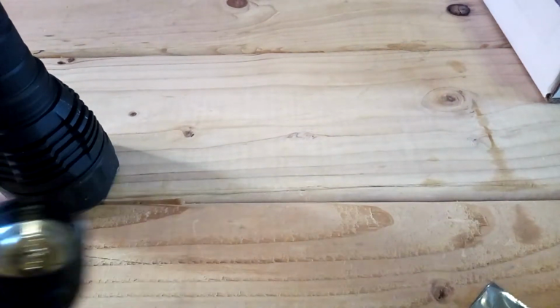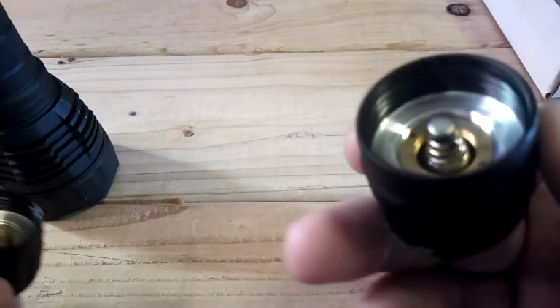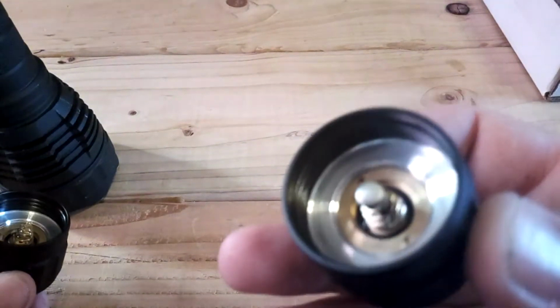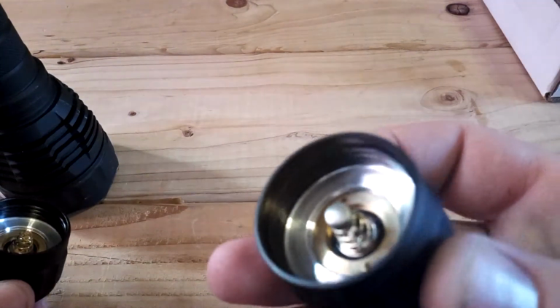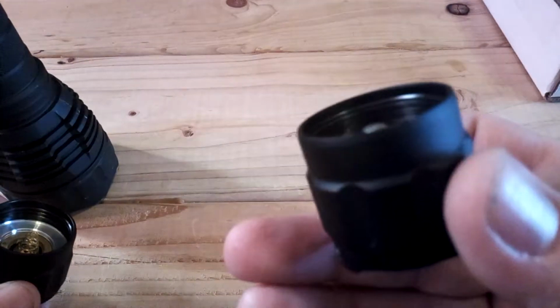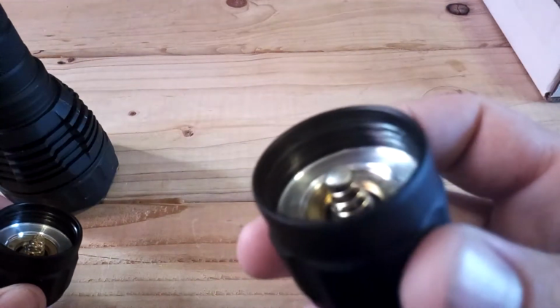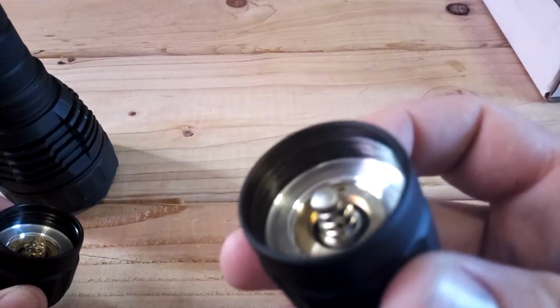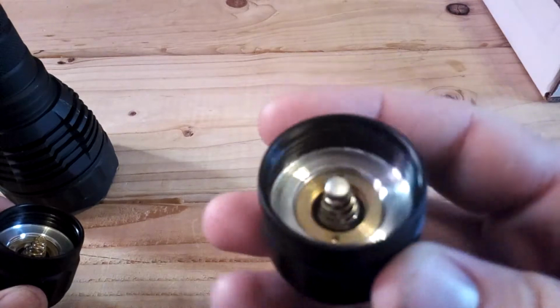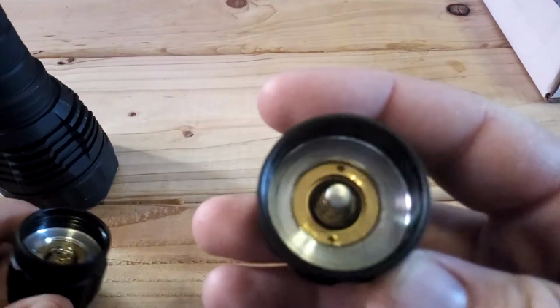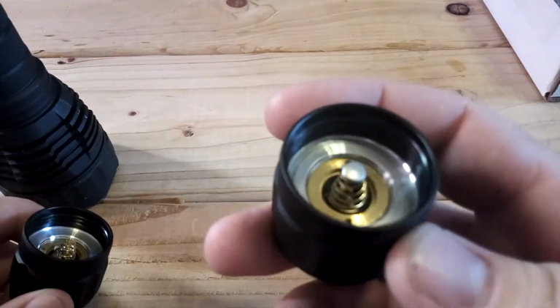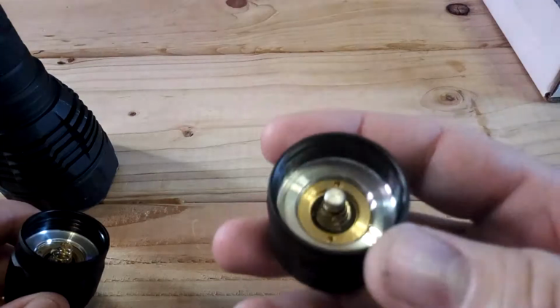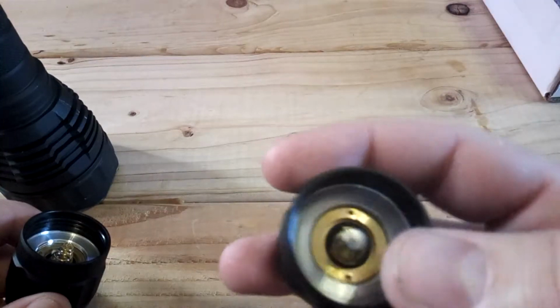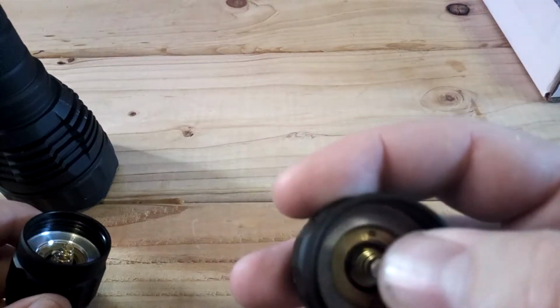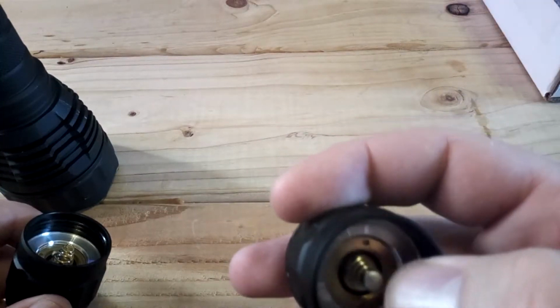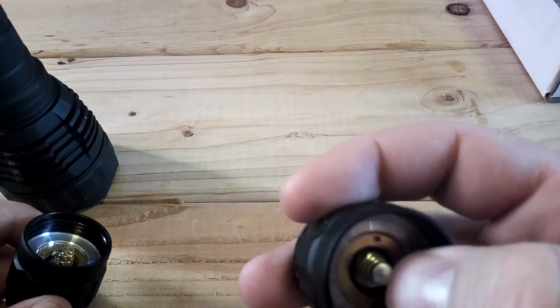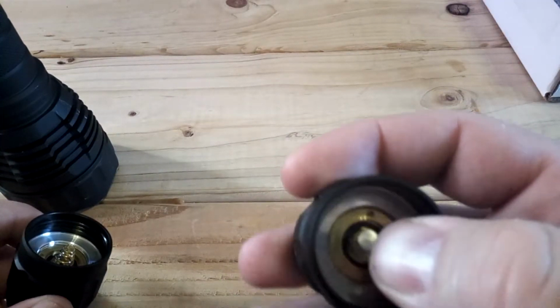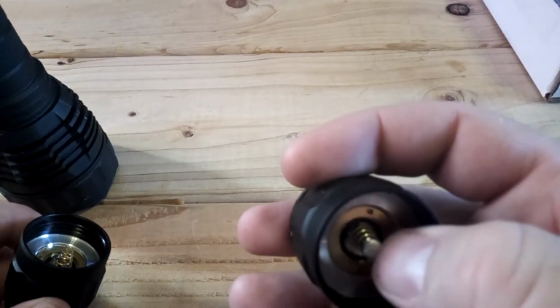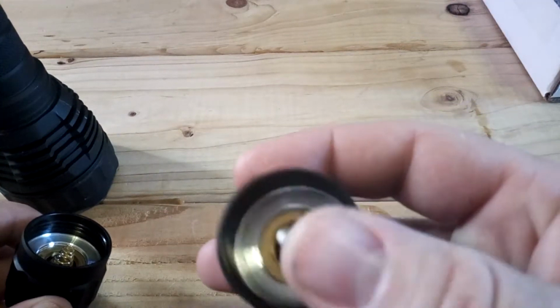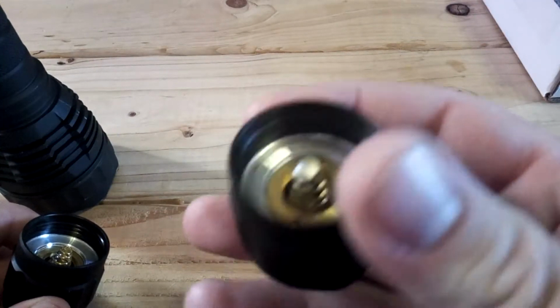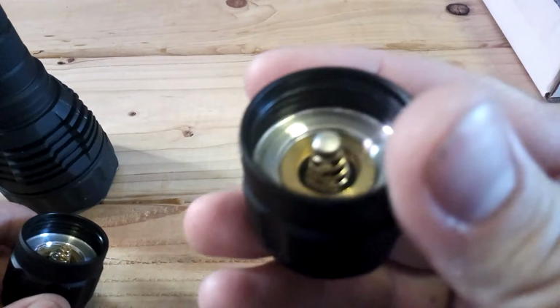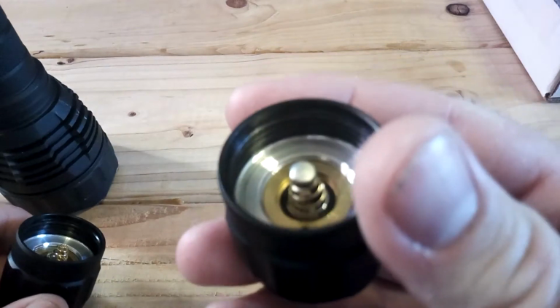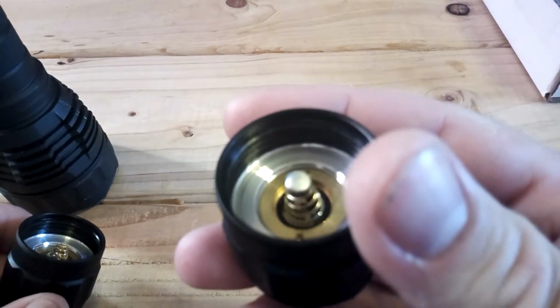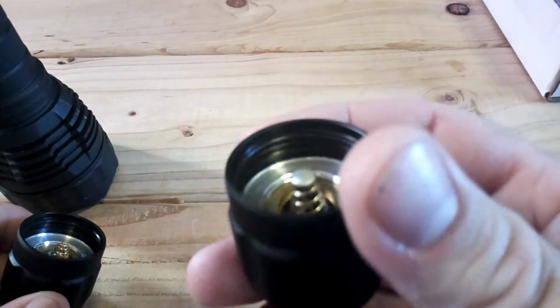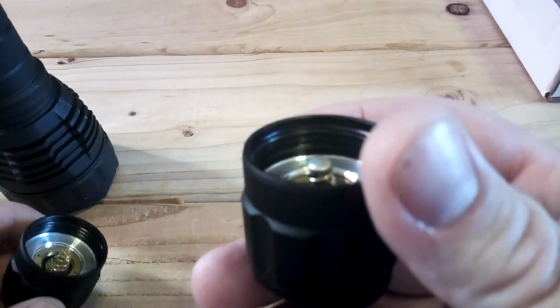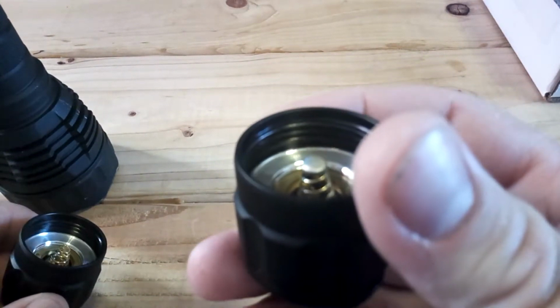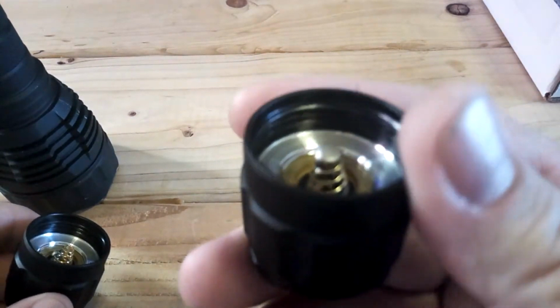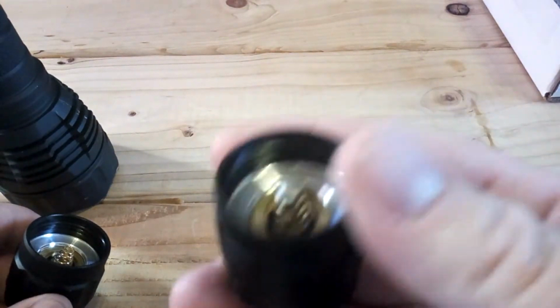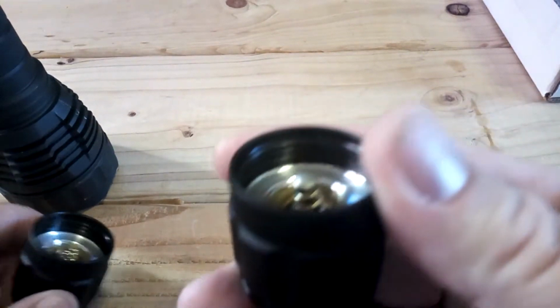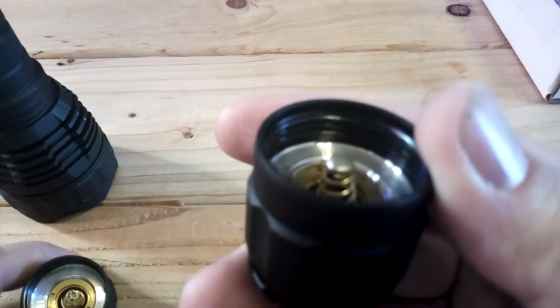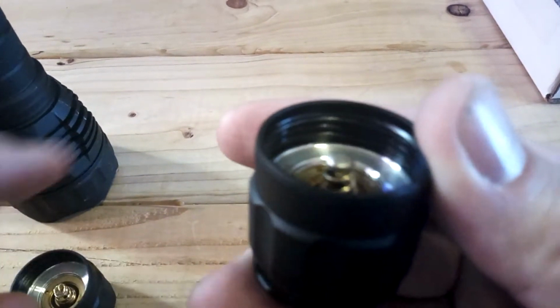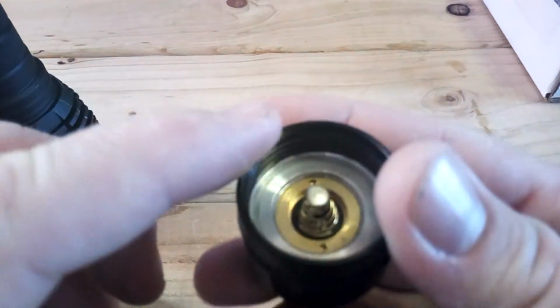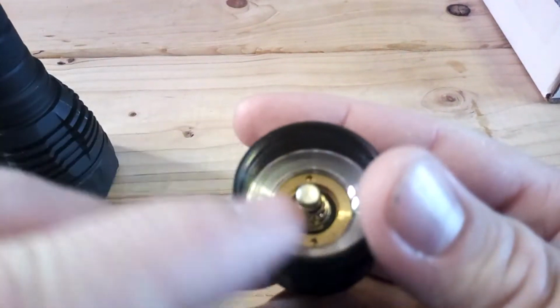Here's the one that I sent to pflexpro.com — as you can see he does an amazing job on his spring bypasses as well as all of the flashlights he makes. You can kind of see the wire on the inside going down.